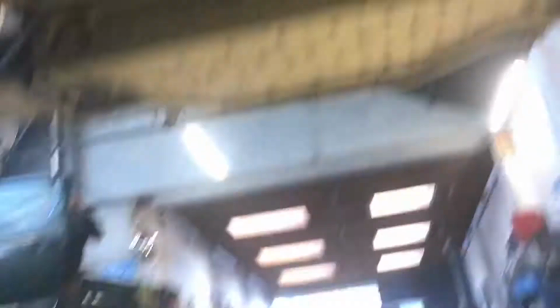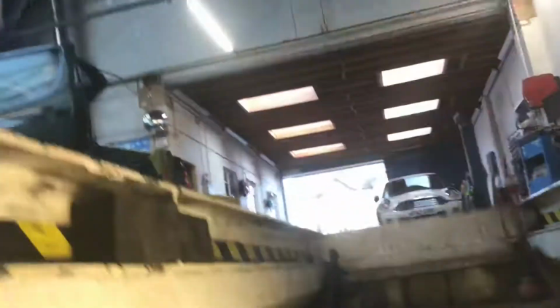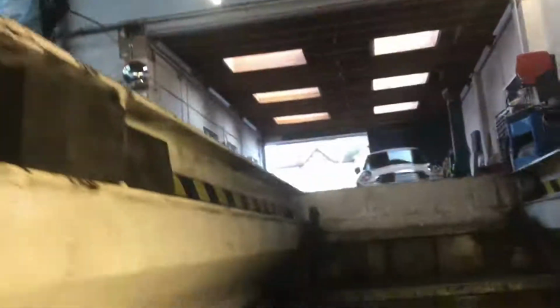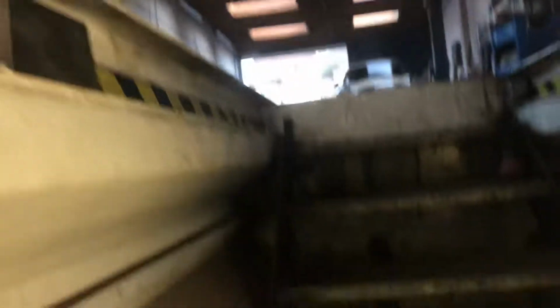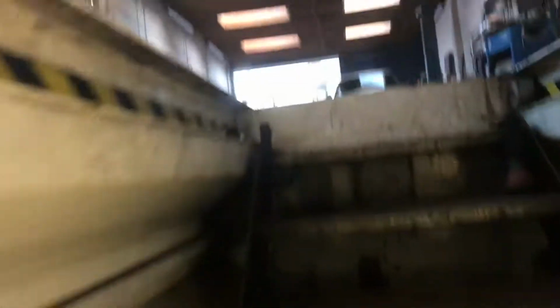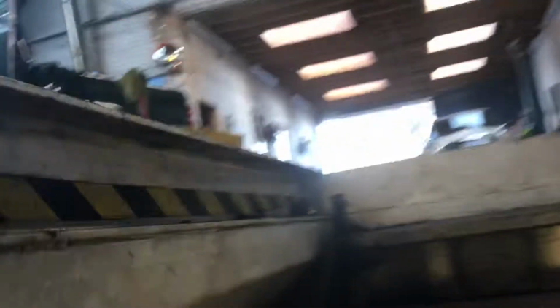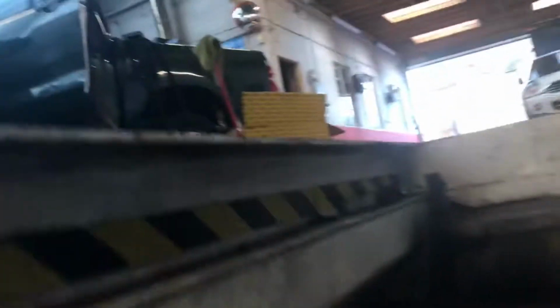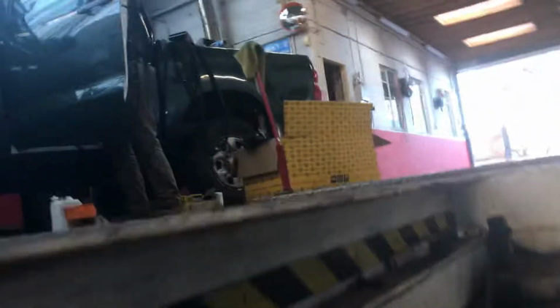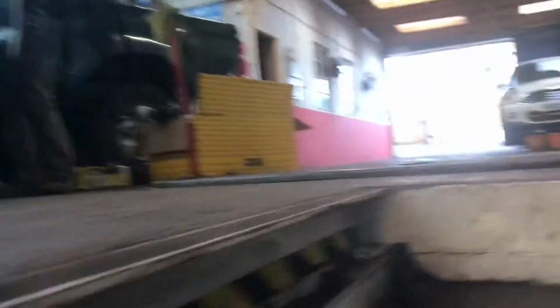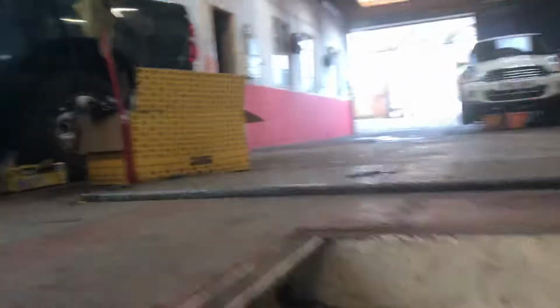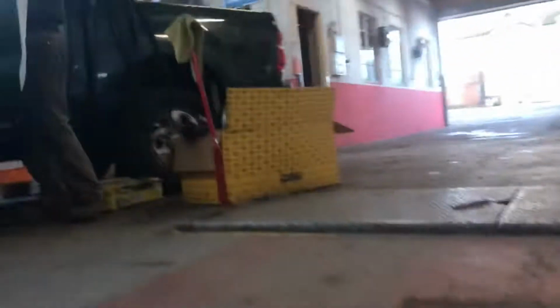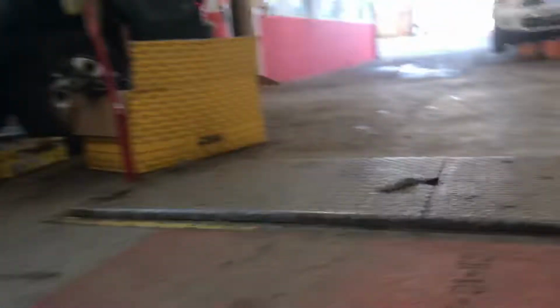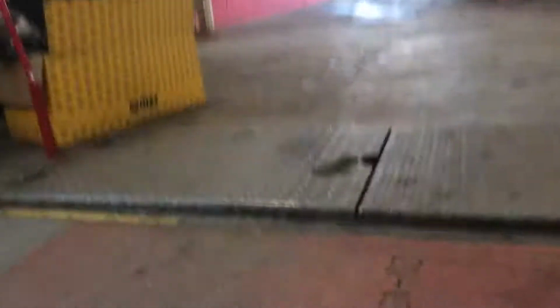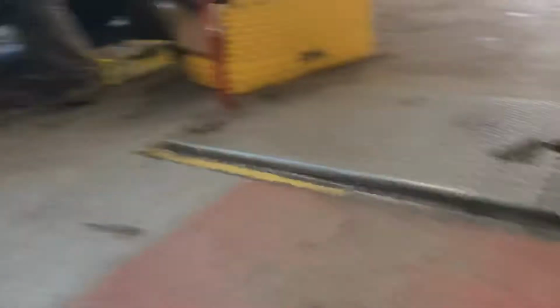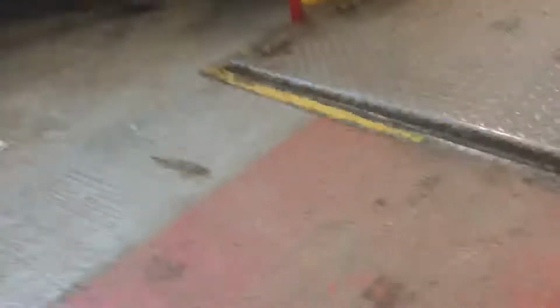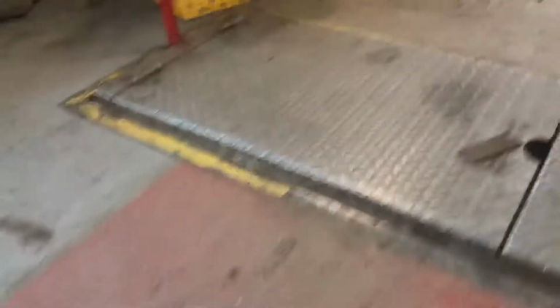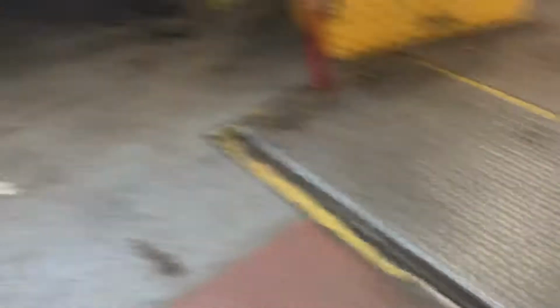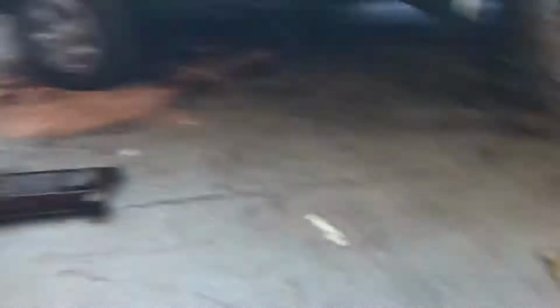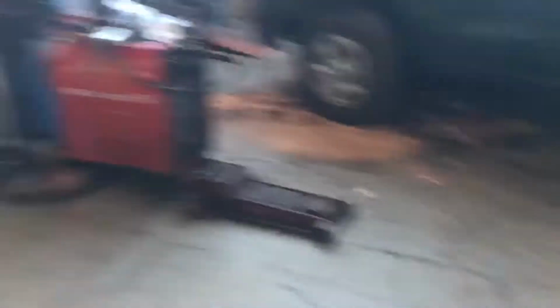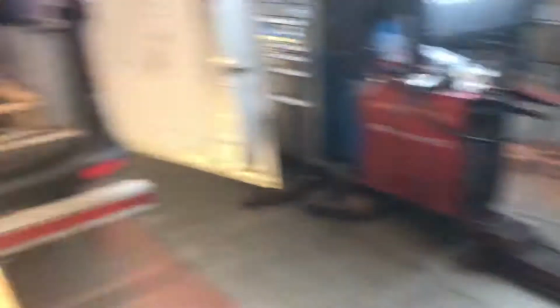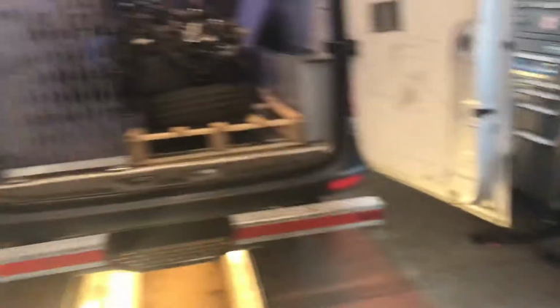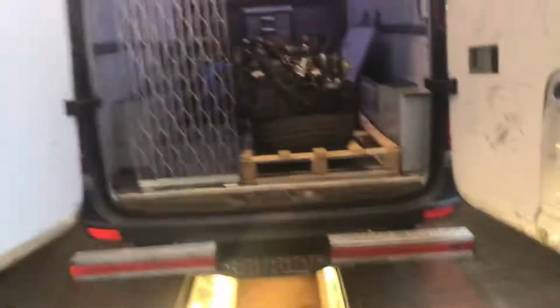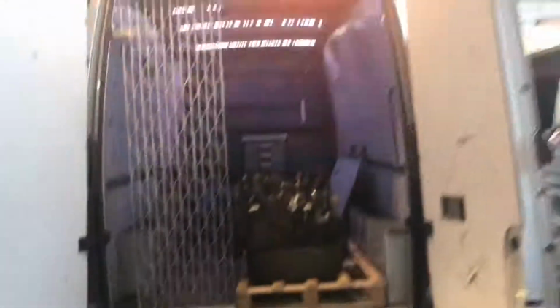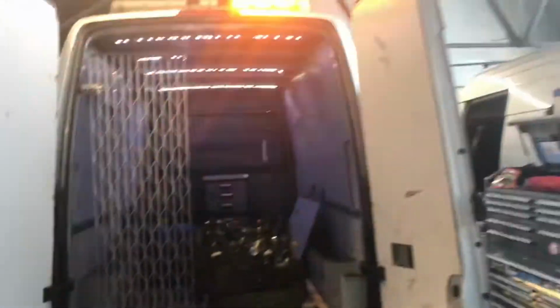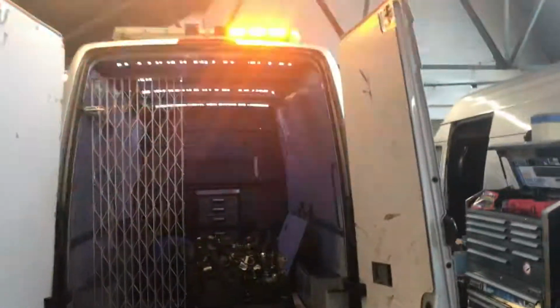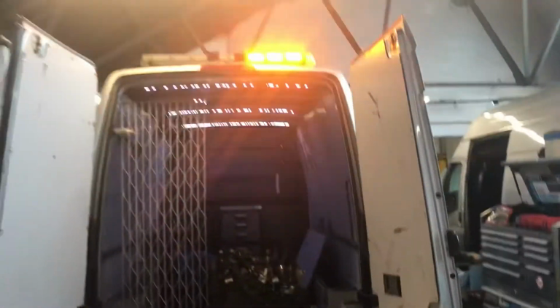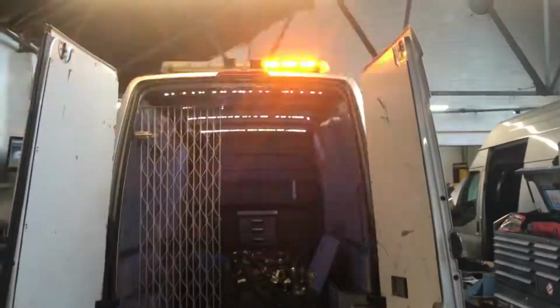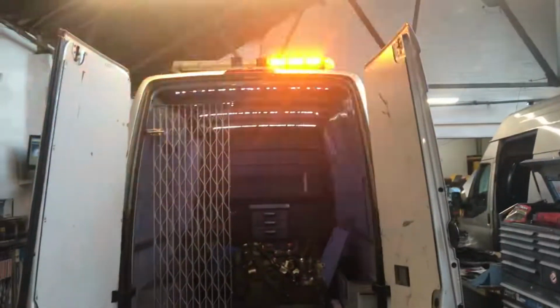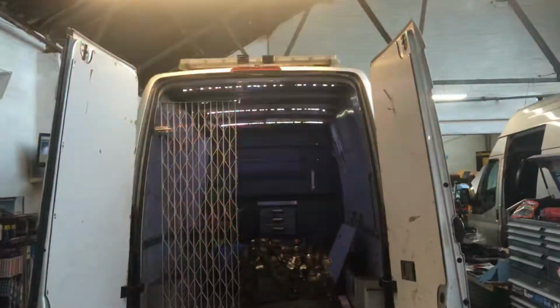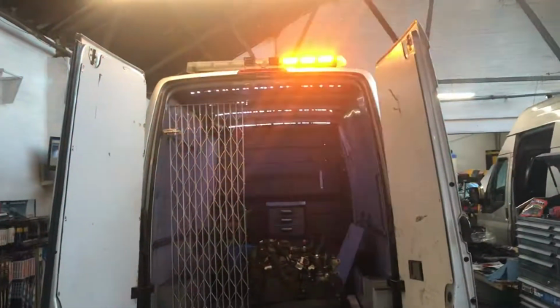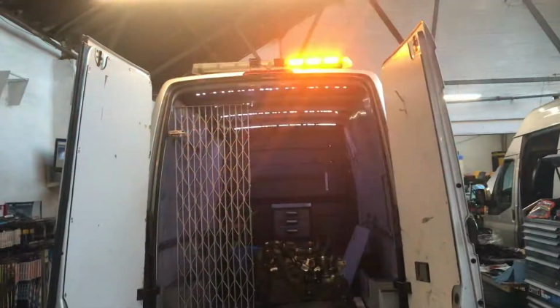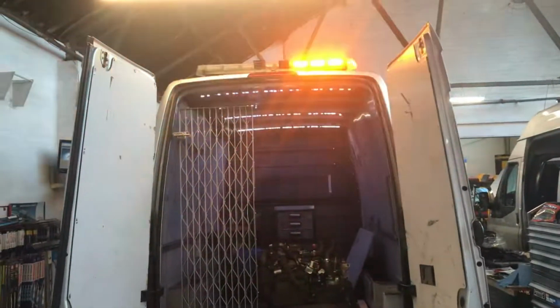That's the Mercedes. That's the lights. We've got the reversing camera lighting.